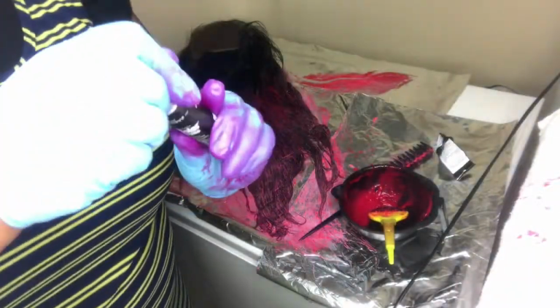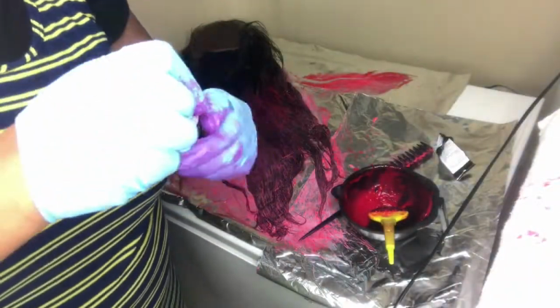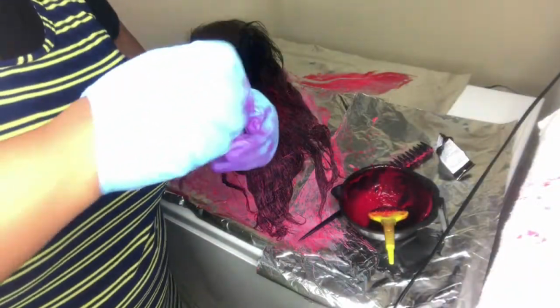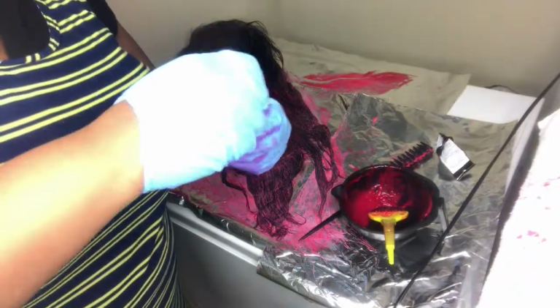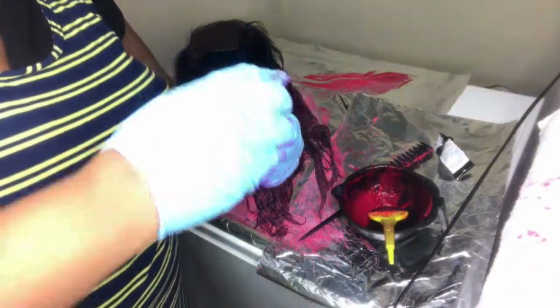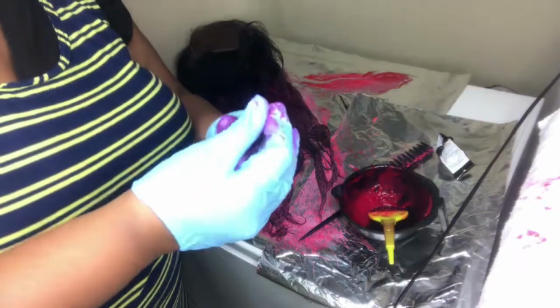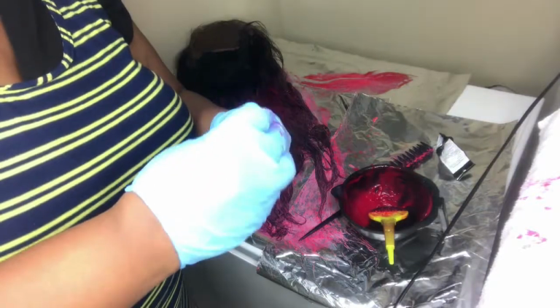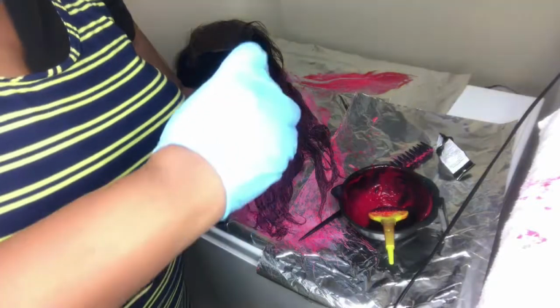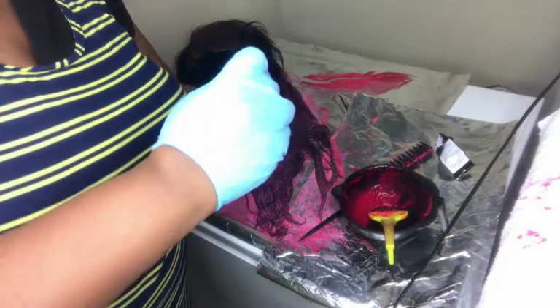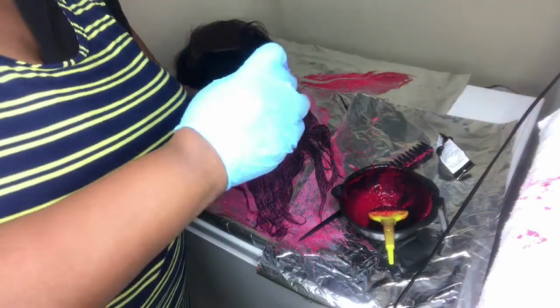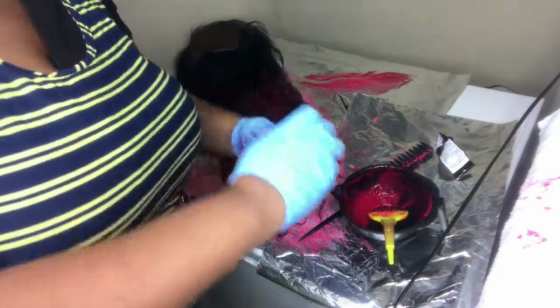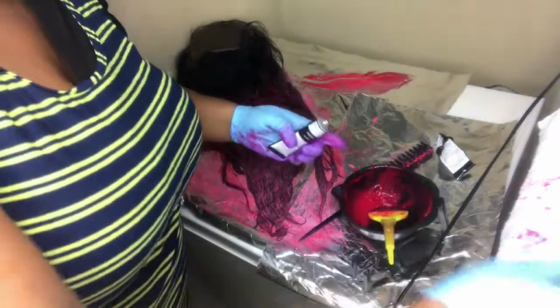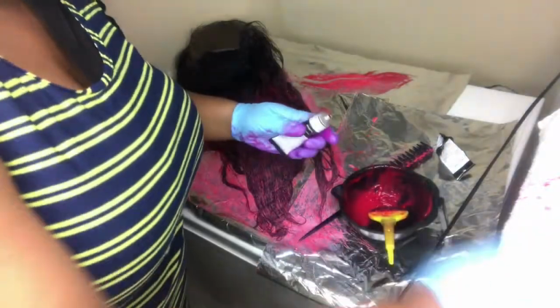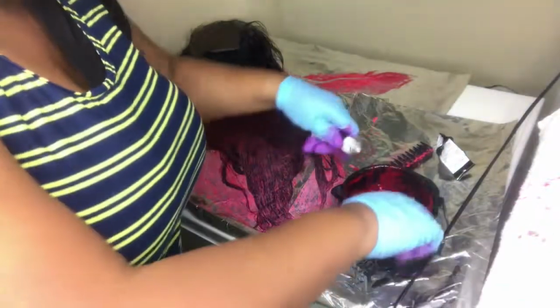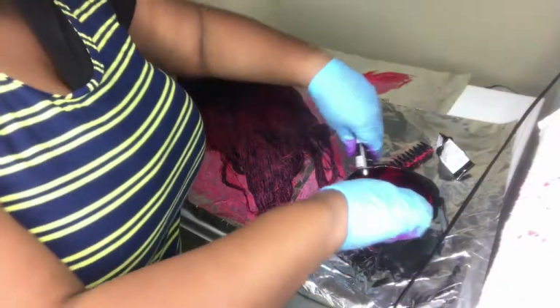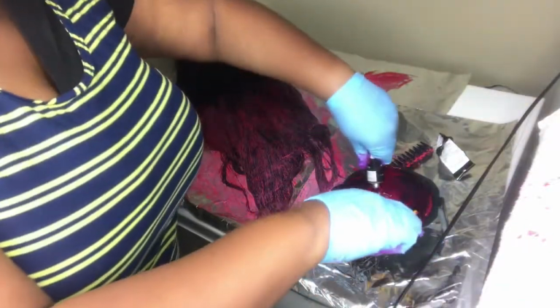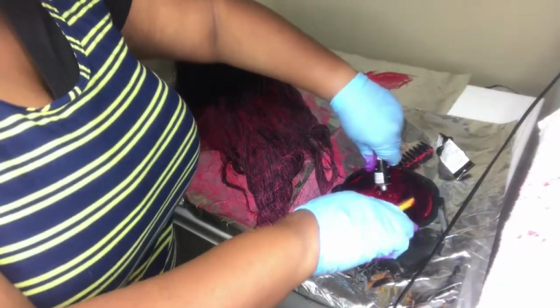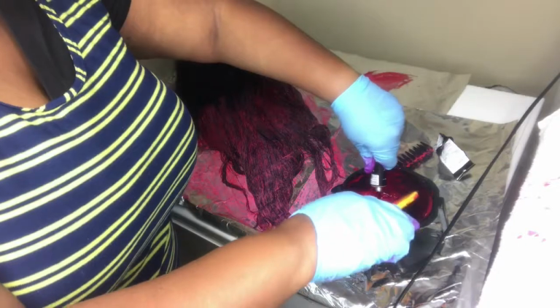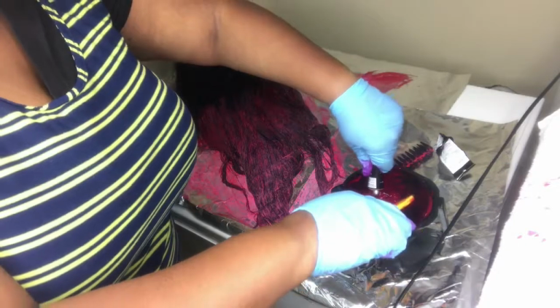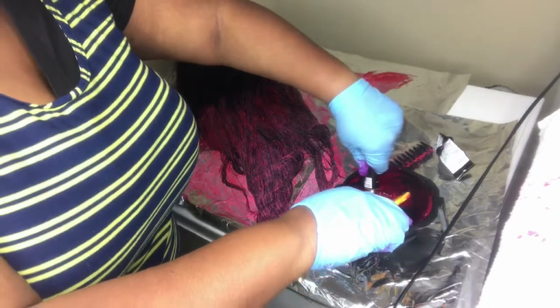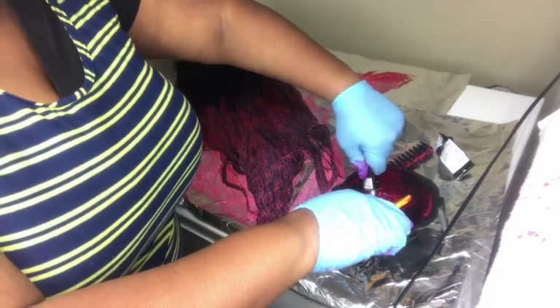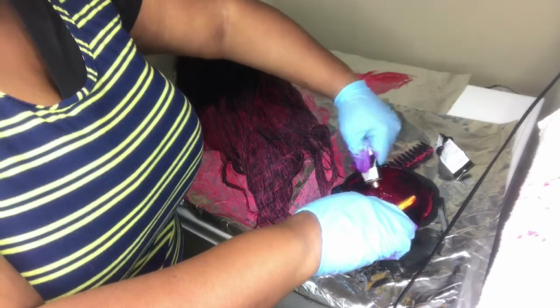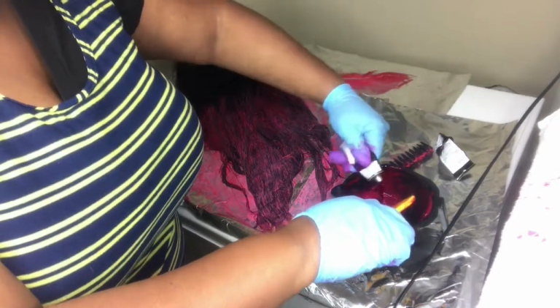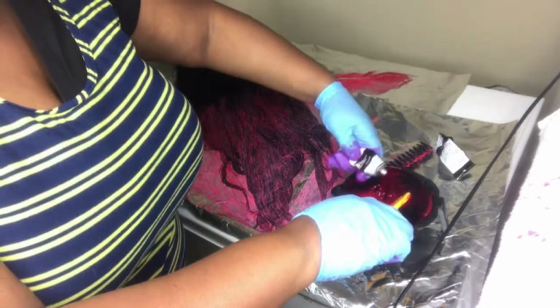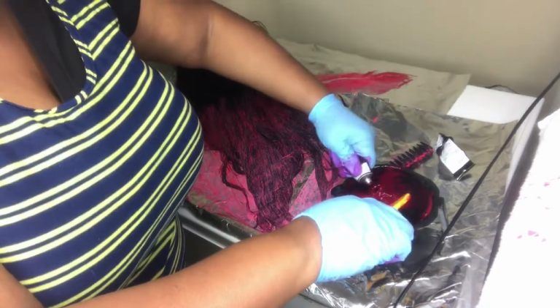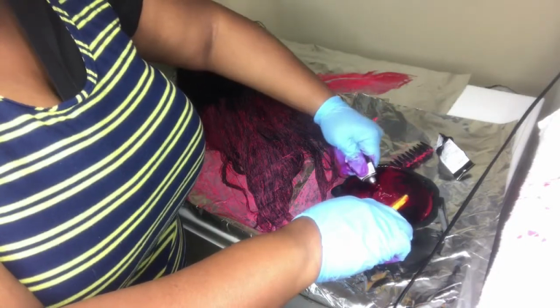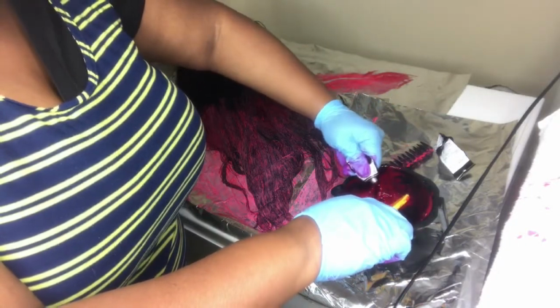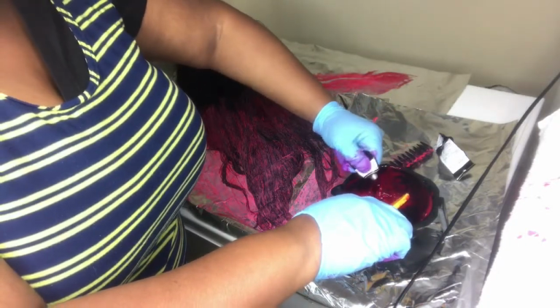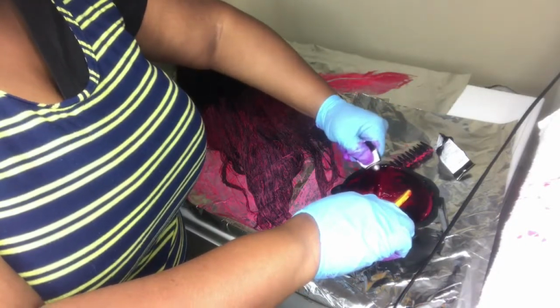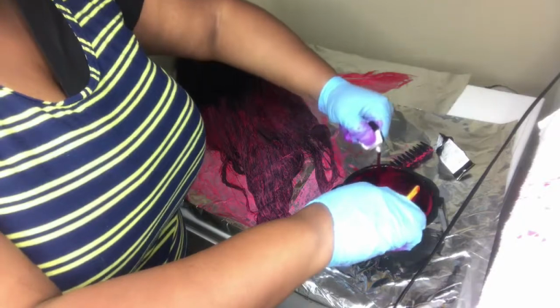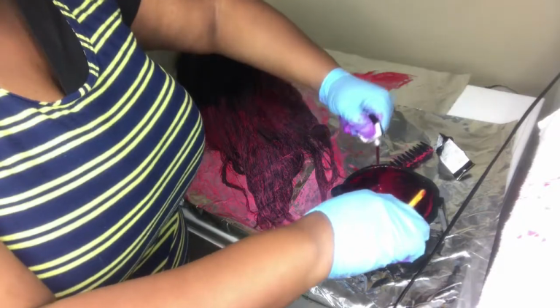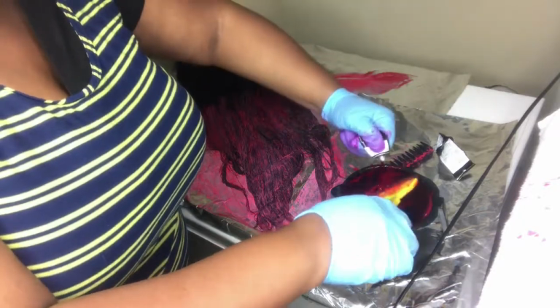Here's my second tube of Magenta in the High Color. I am just repeating the same steps that I did at first. I believe I only used about two tubes of the High Color.